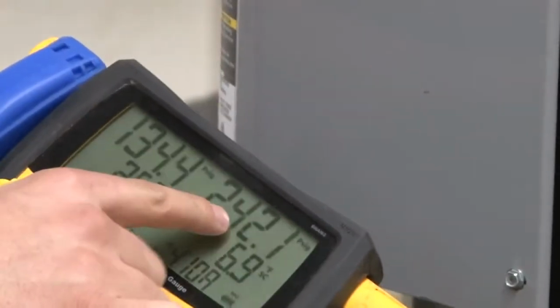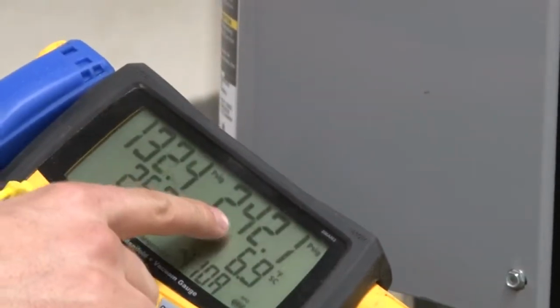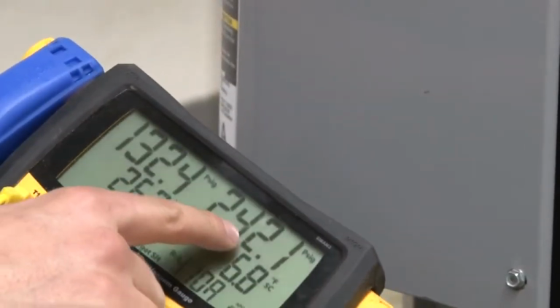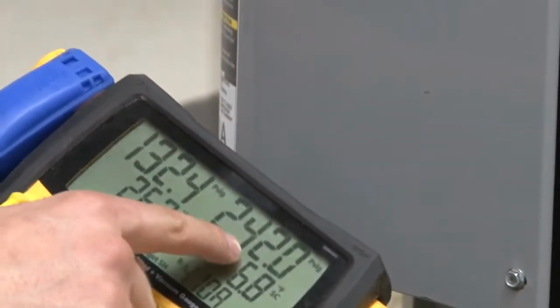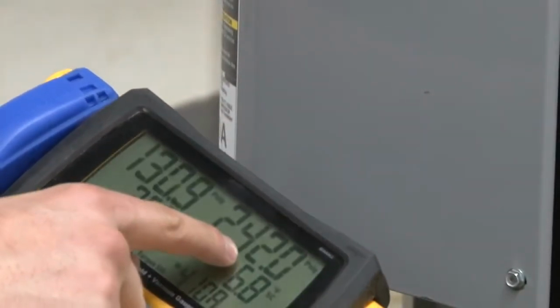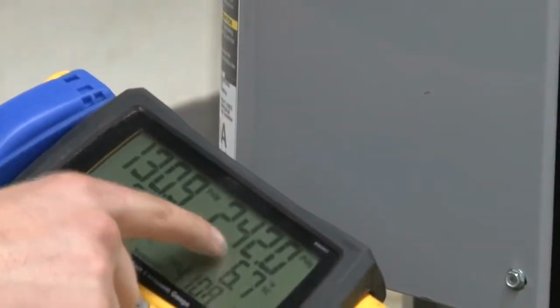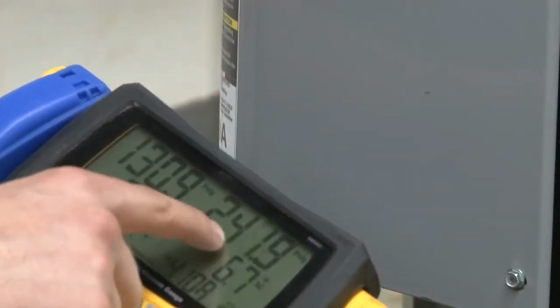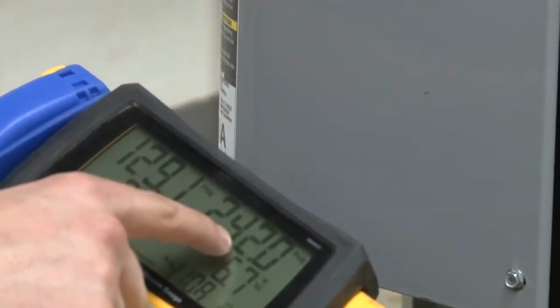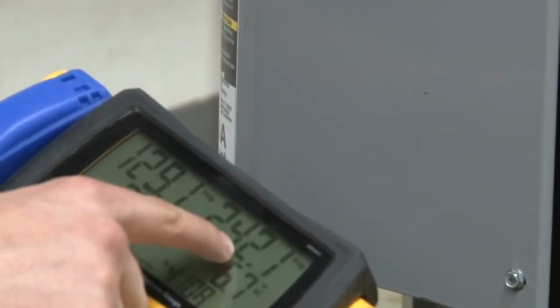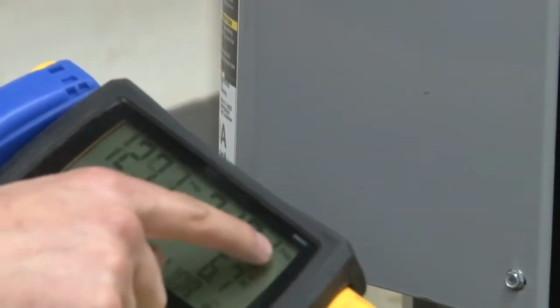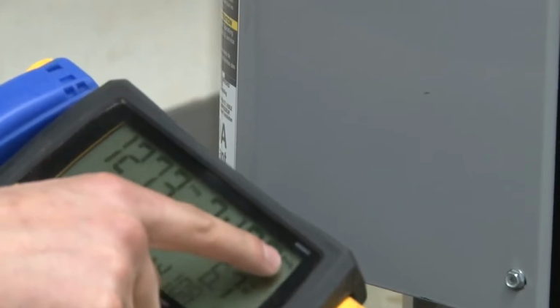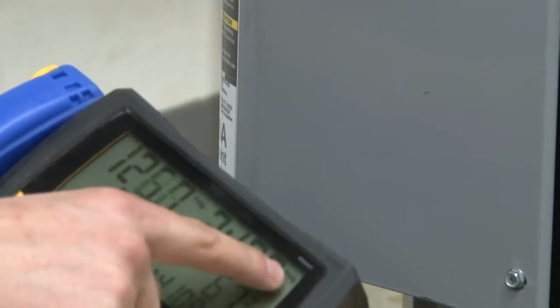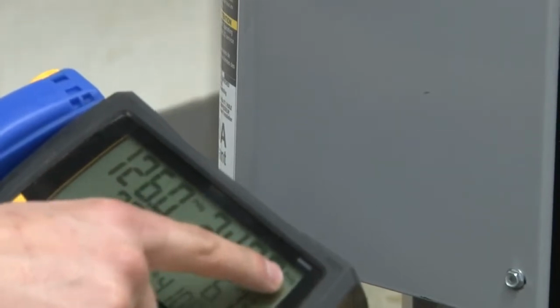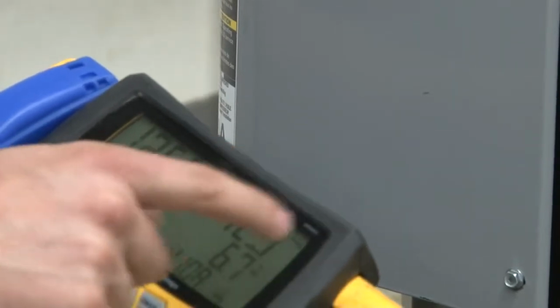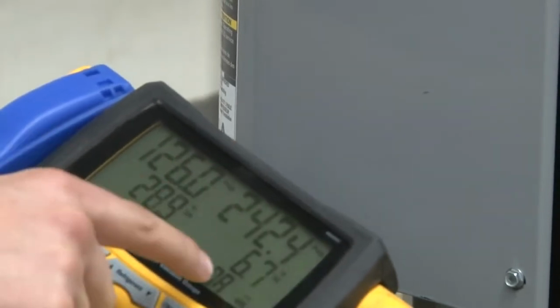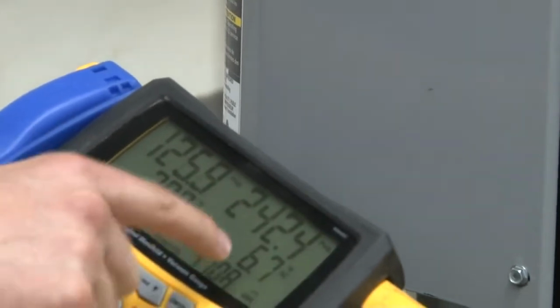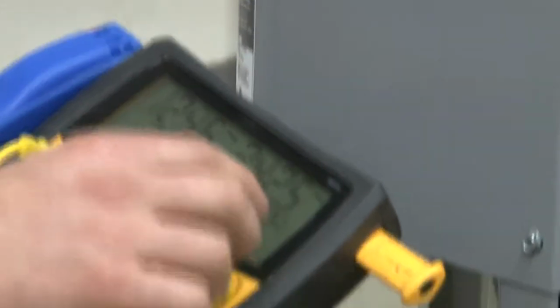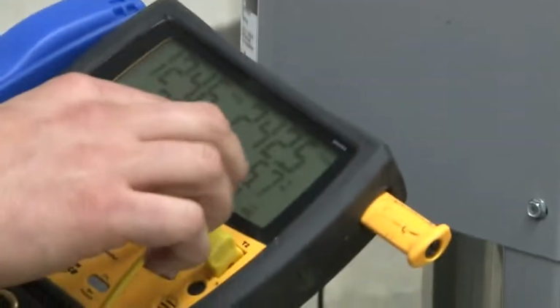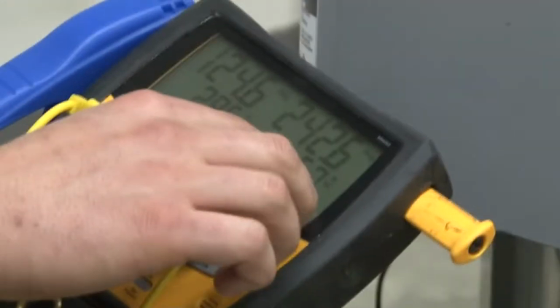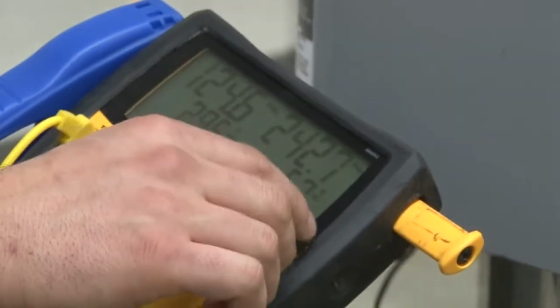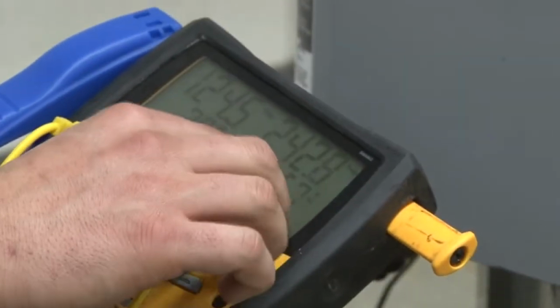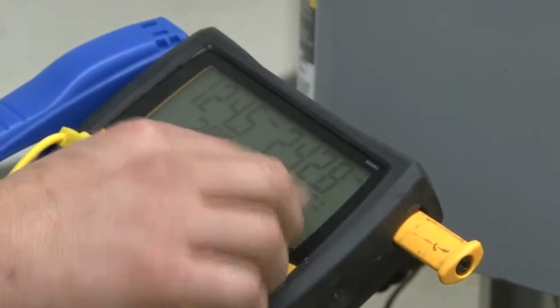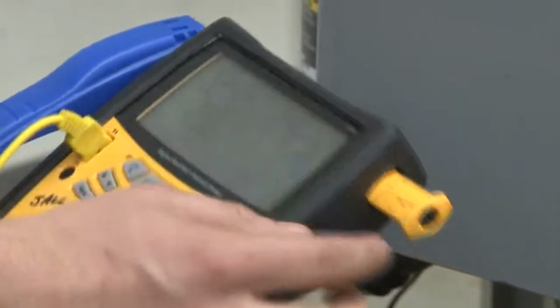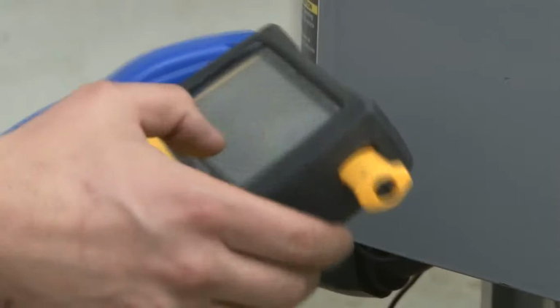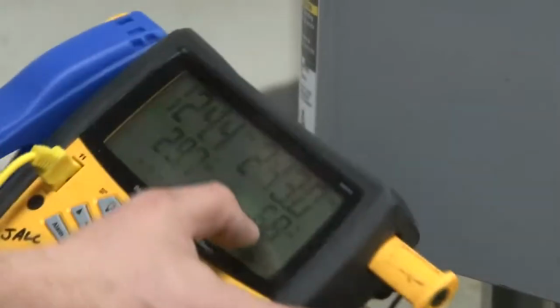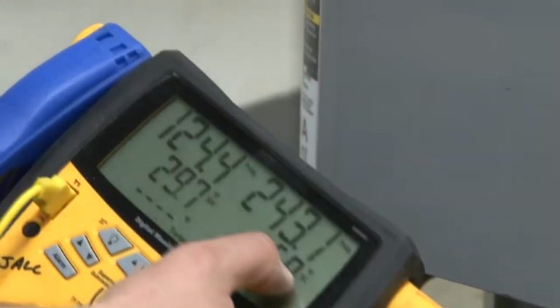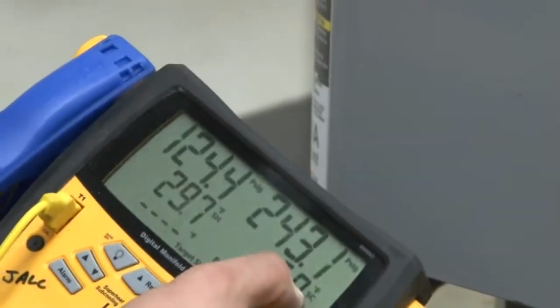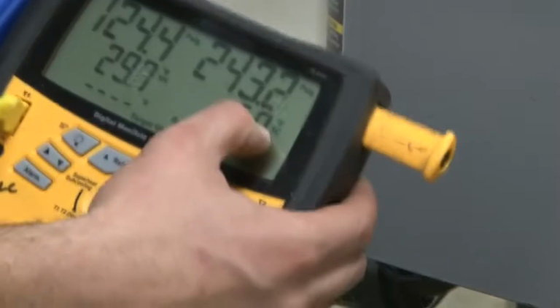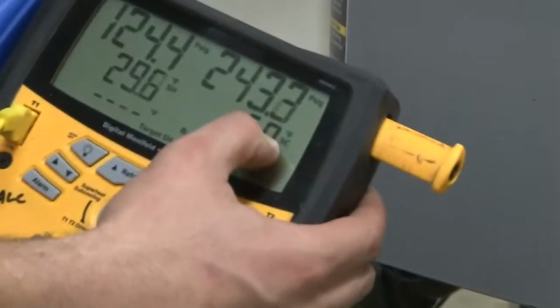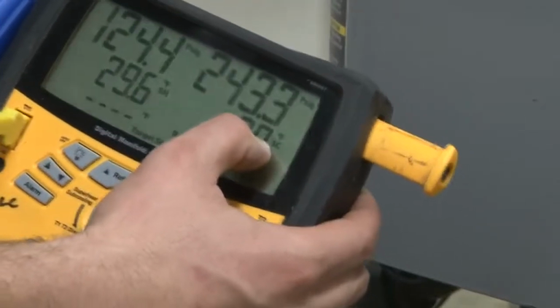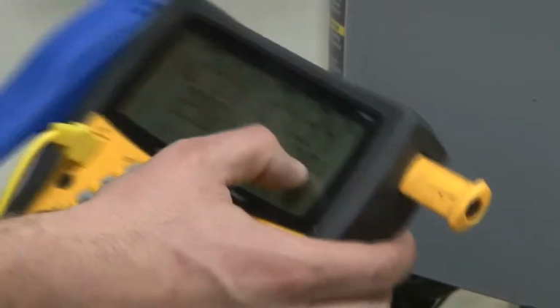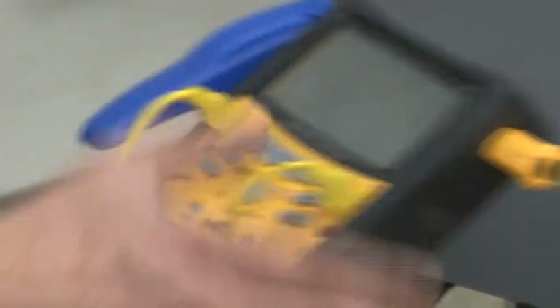And on our high side, we're at 242 PSIG of pressure and 6.7 degrees of subcooling. I'll explain that later.